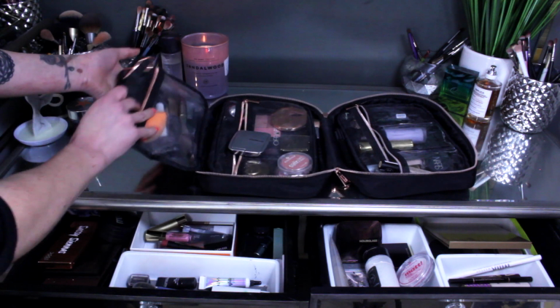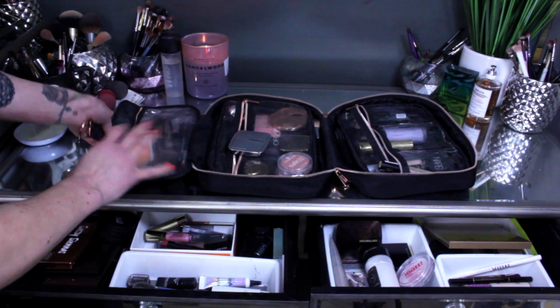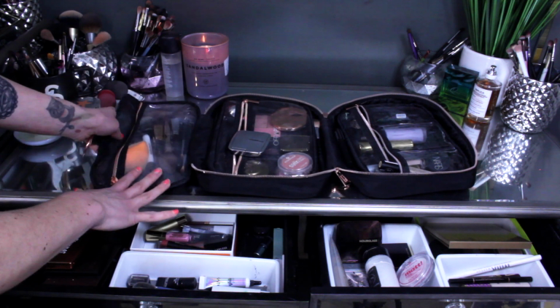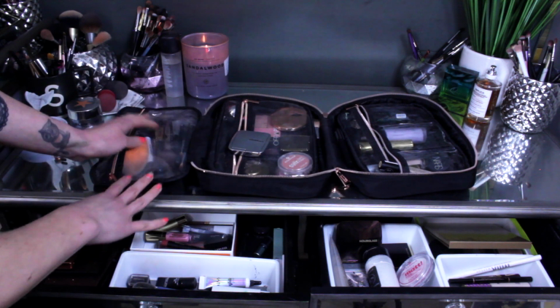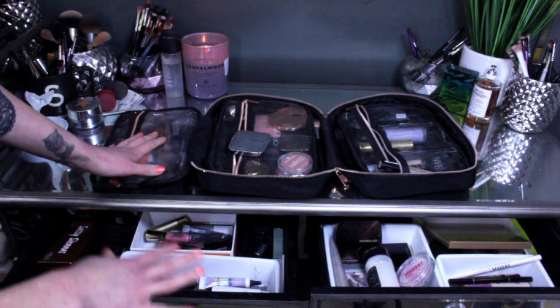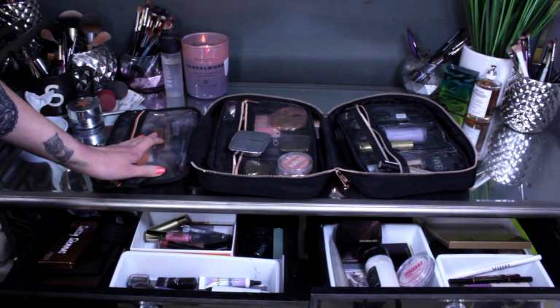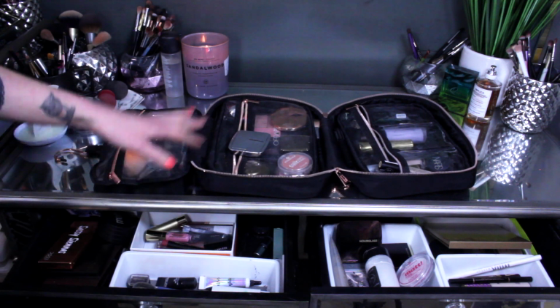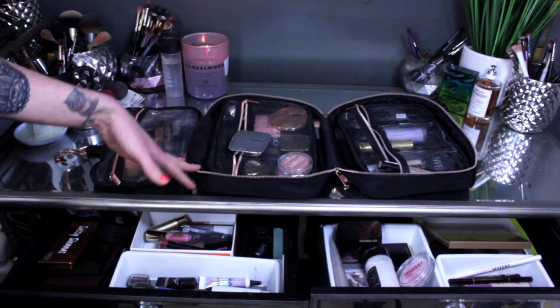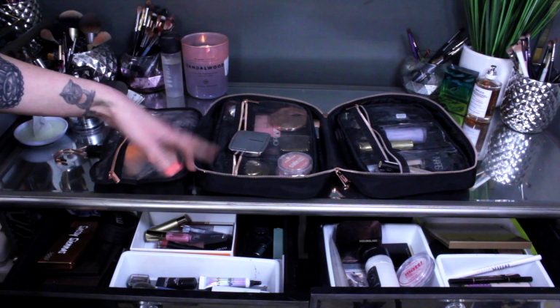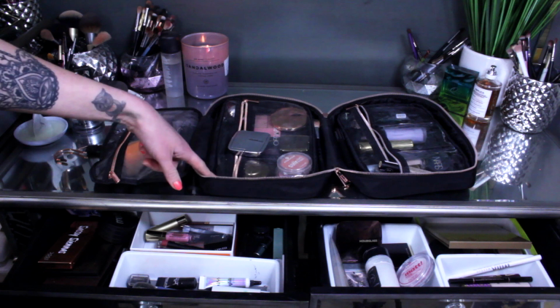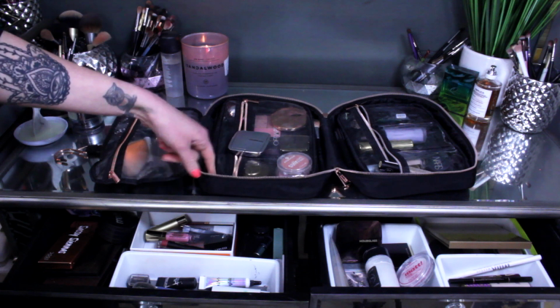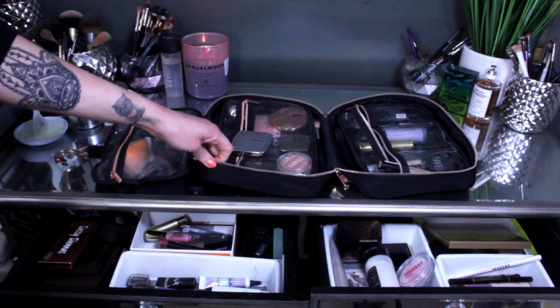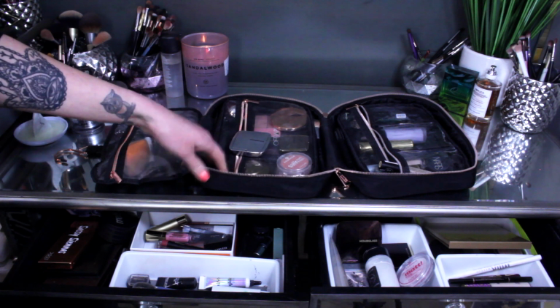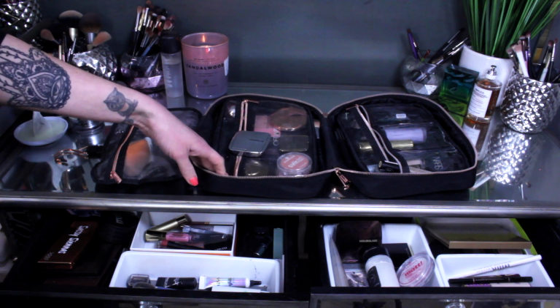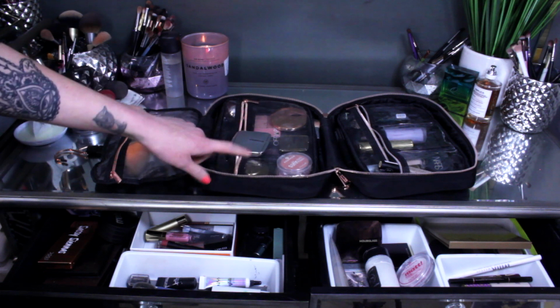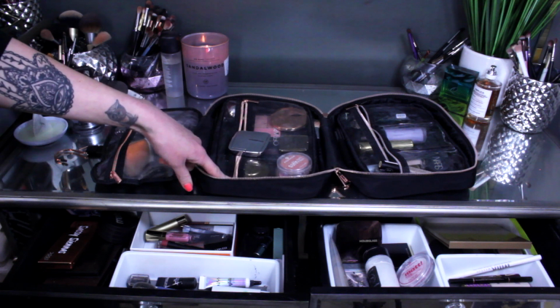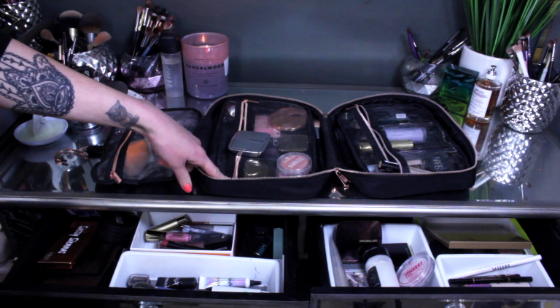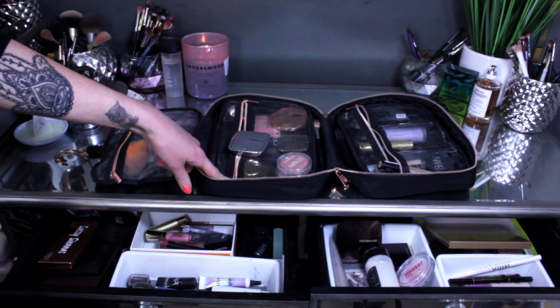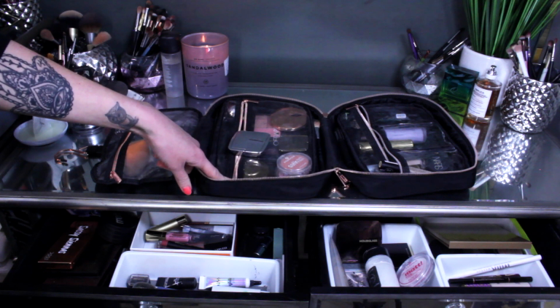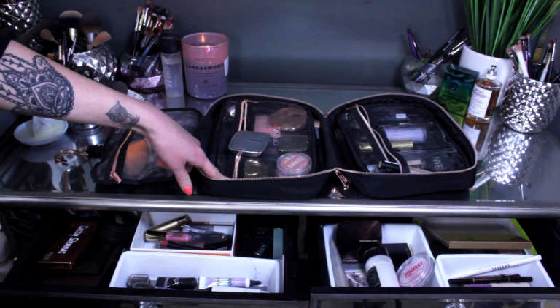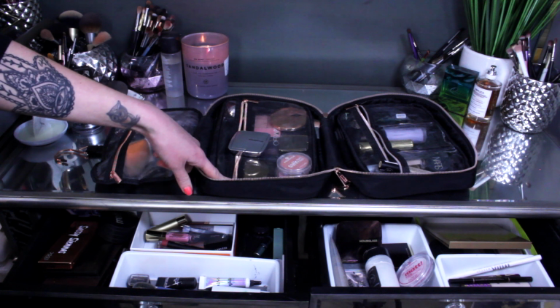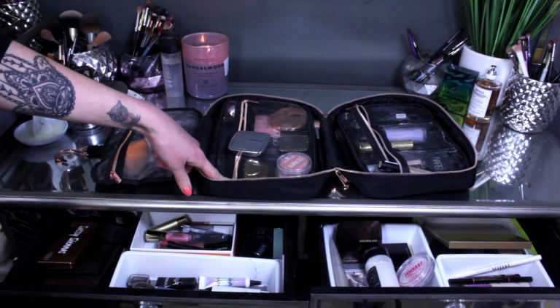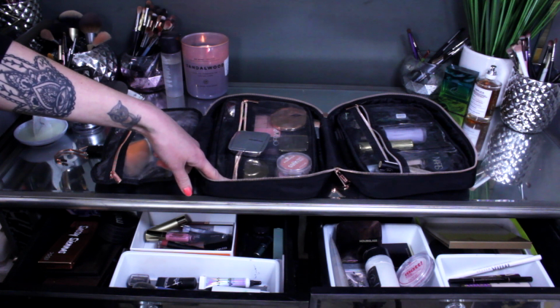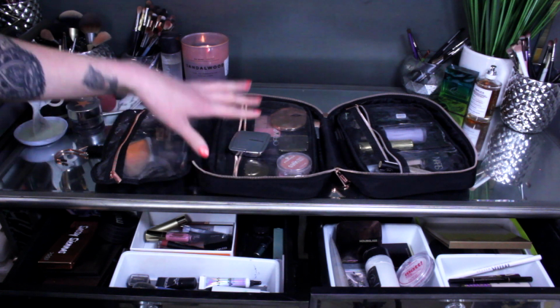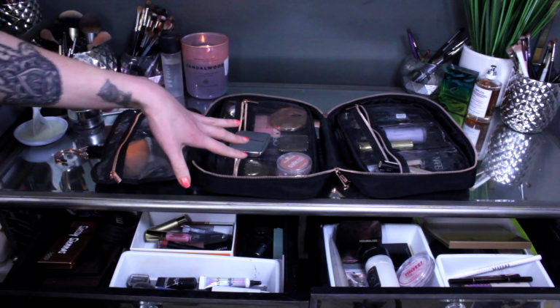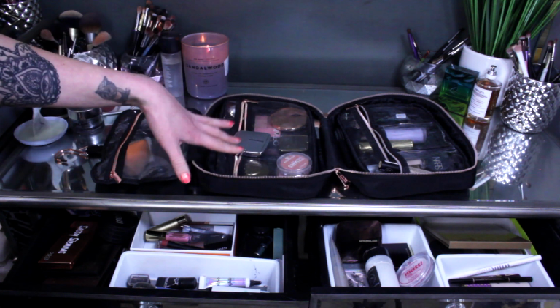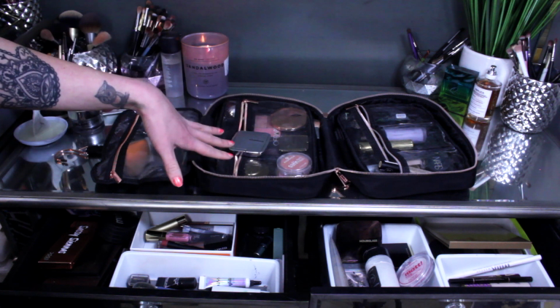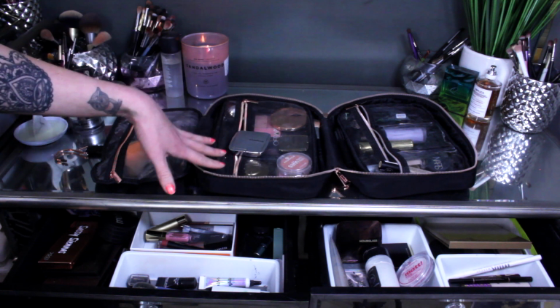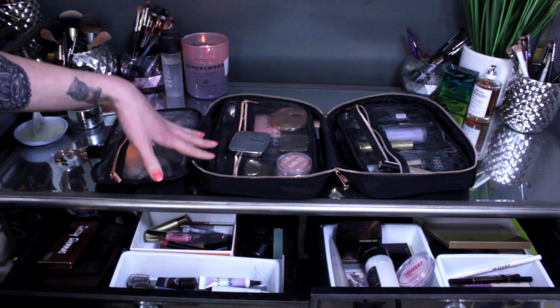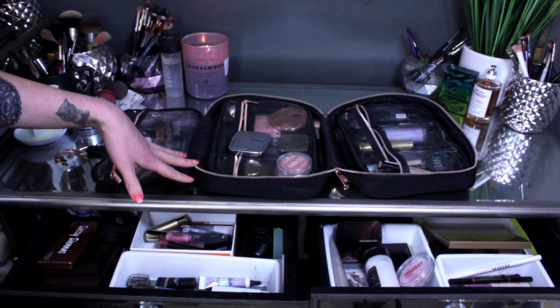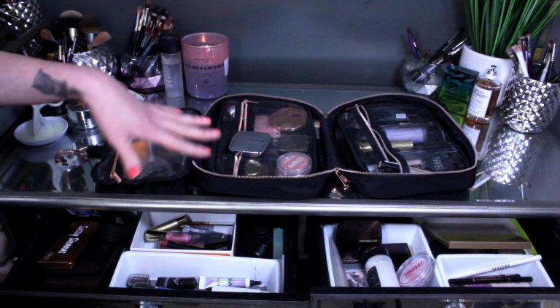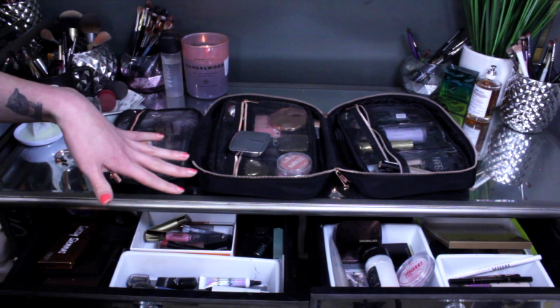If I can link it below I will. I recently saw these on her website but I also recently saw these in Marshall's as well. Such an amazing makeup travel bag — would highly highly recommend.